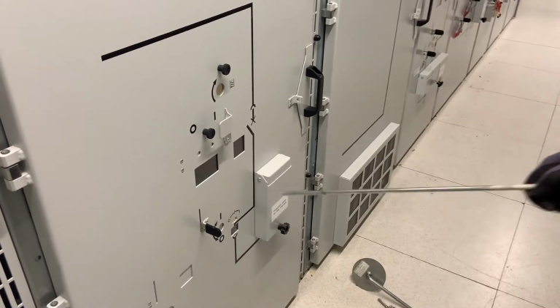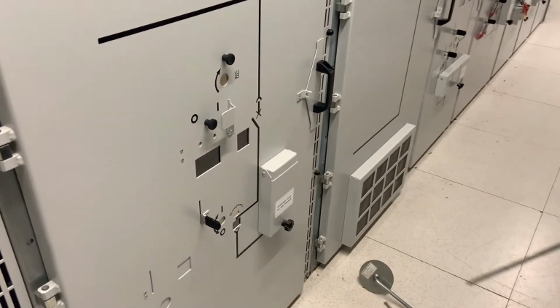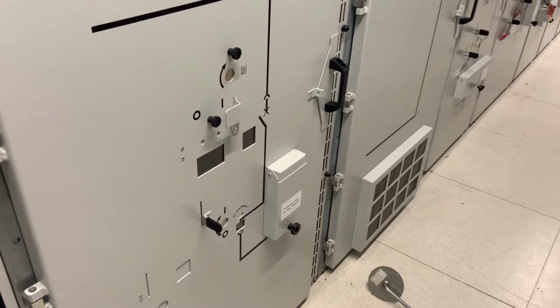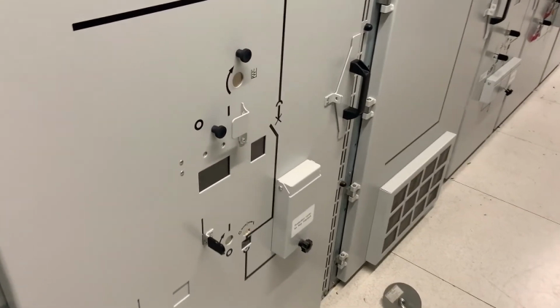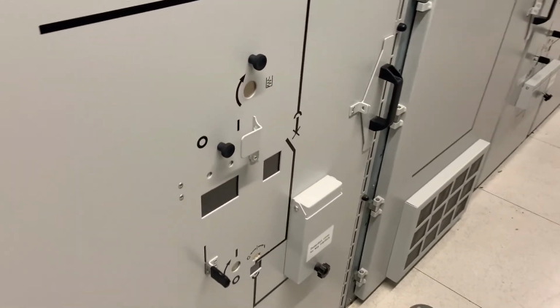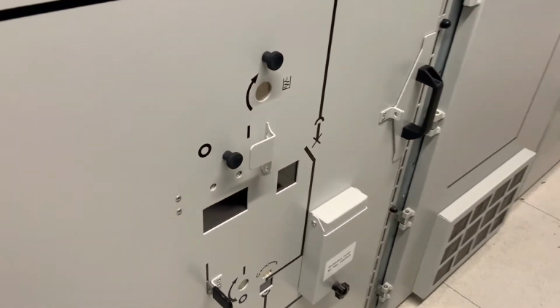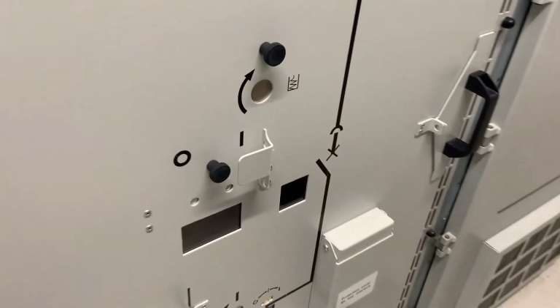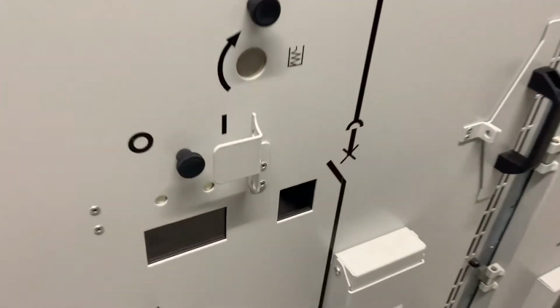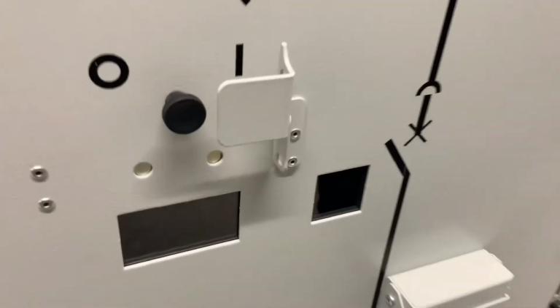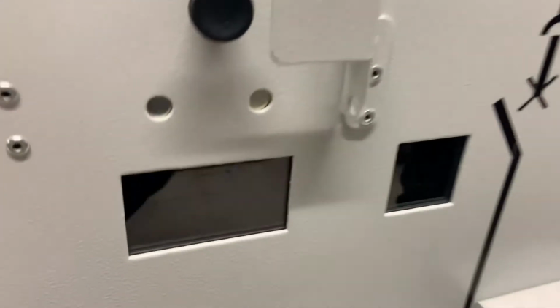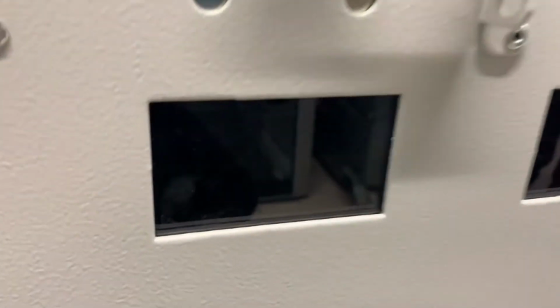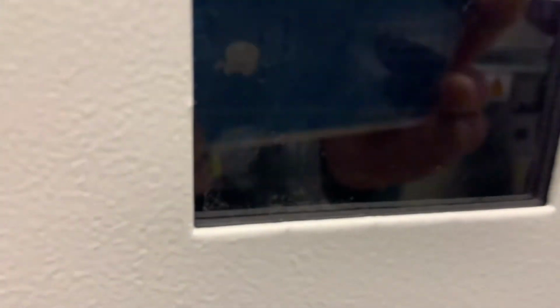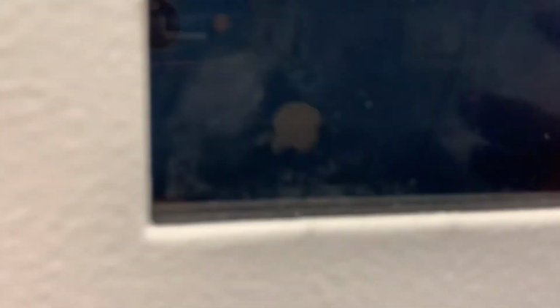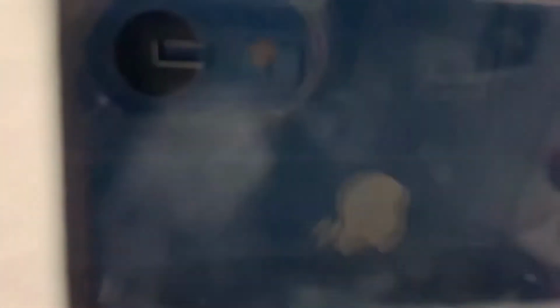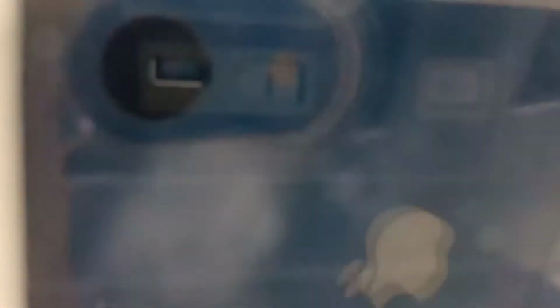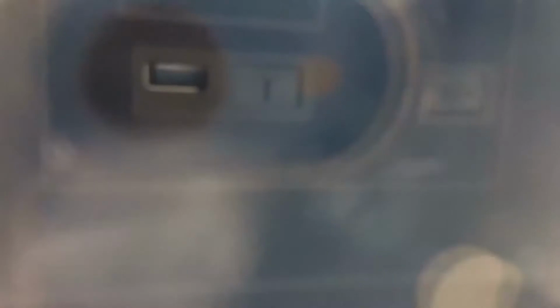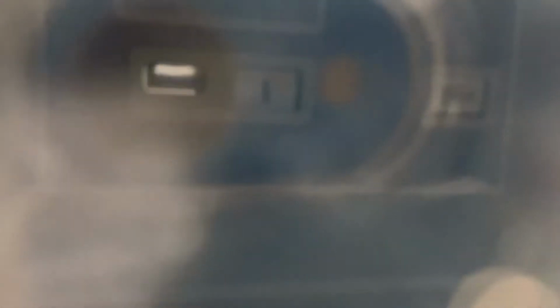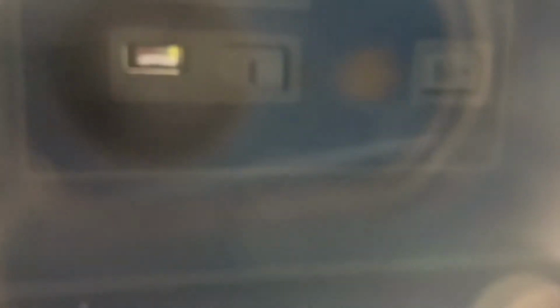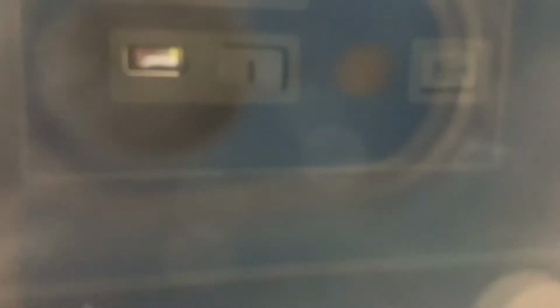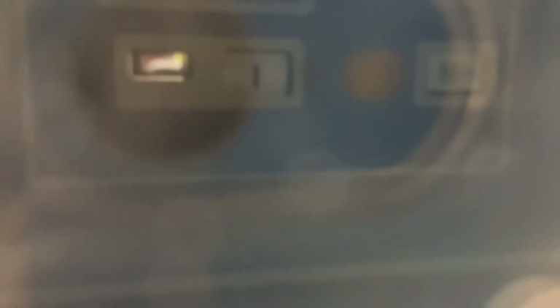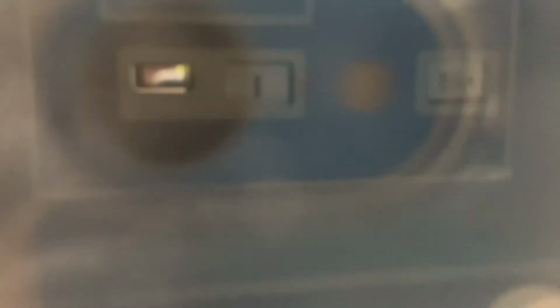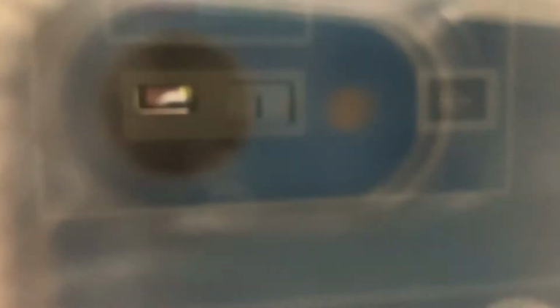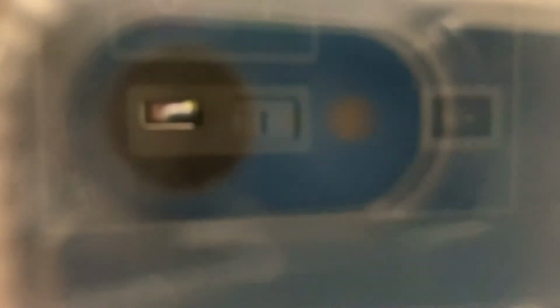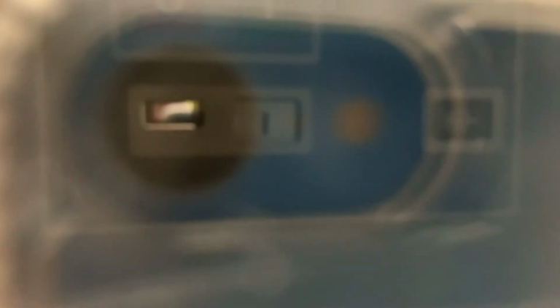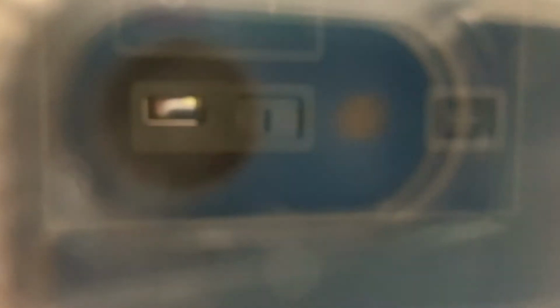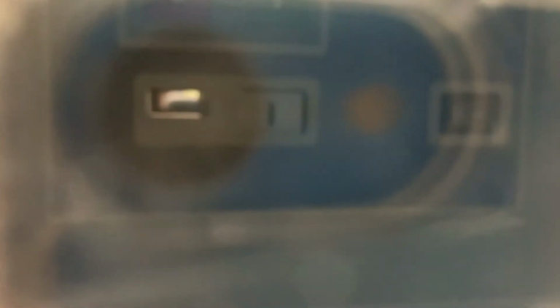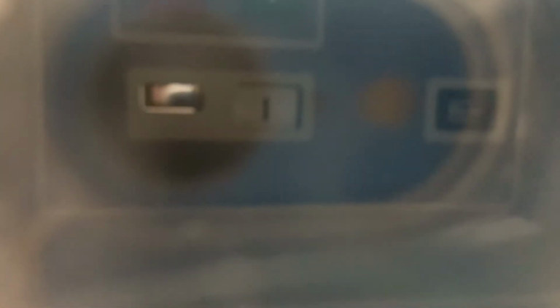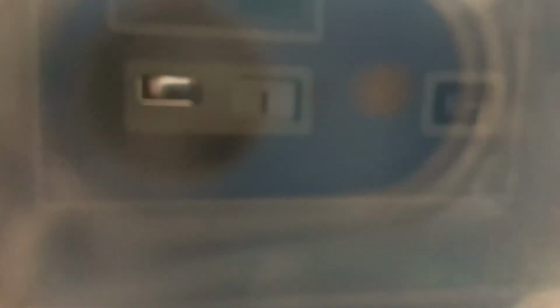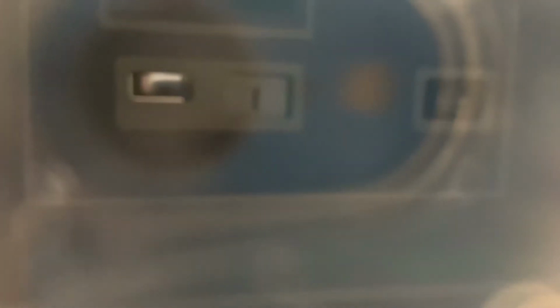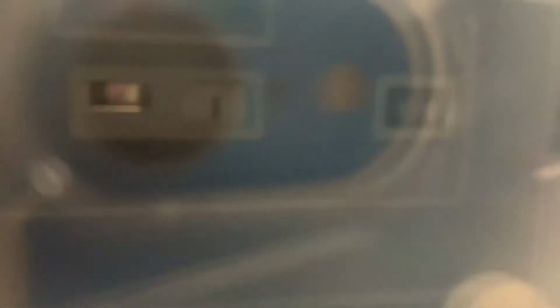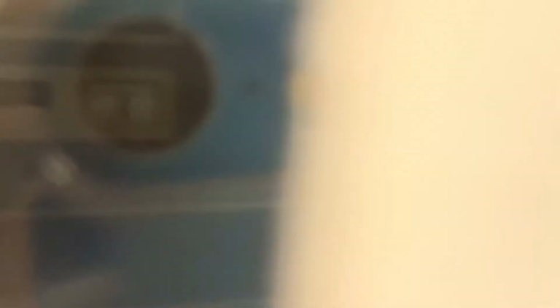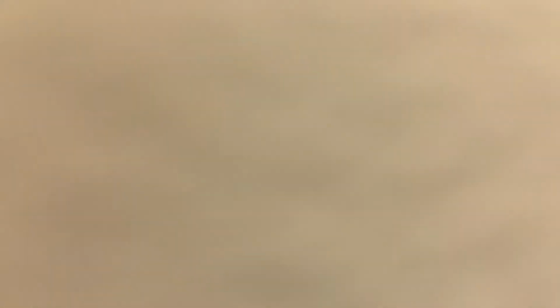The motor is now charging the spring motor. On the right hand side you can just make out a white background that's just turned to black. The breaker is closed.